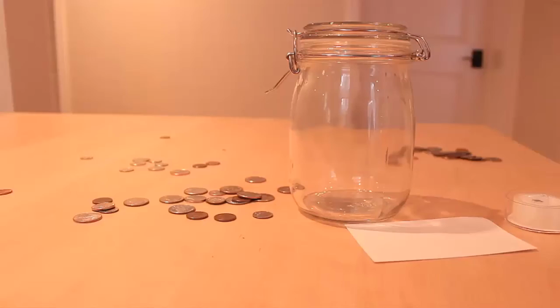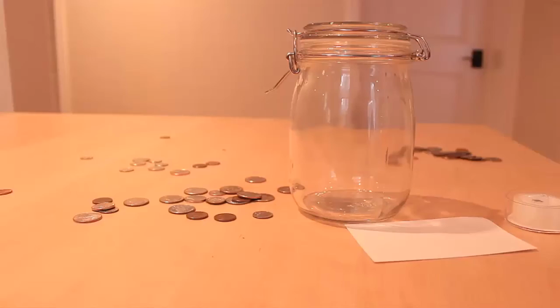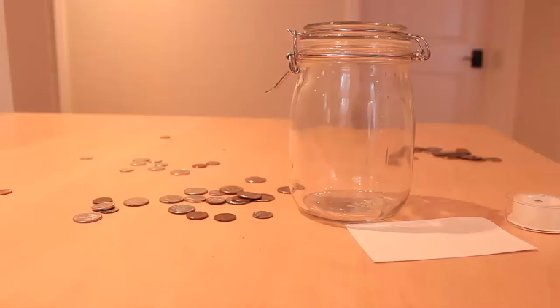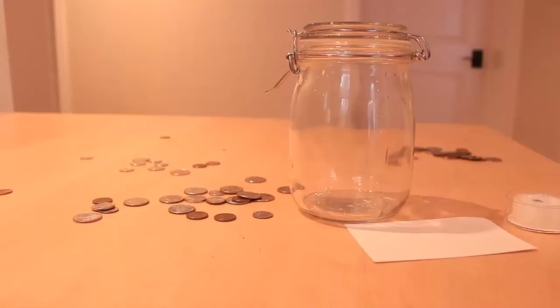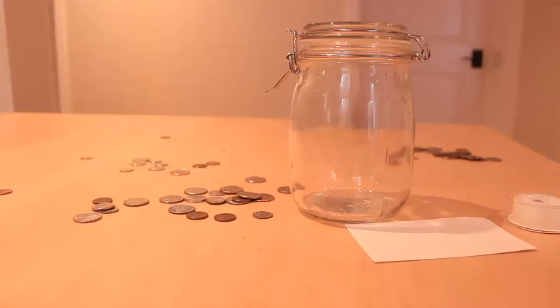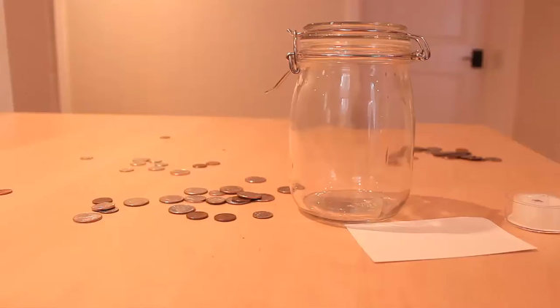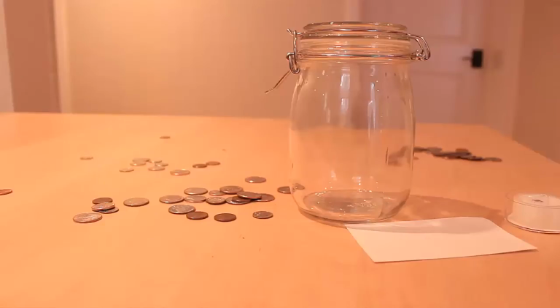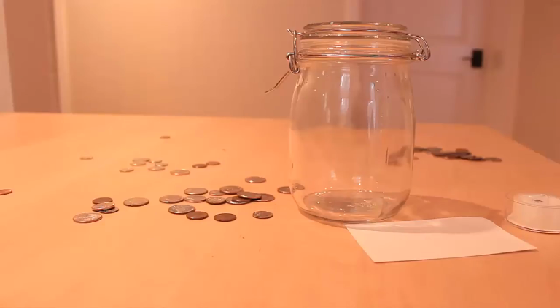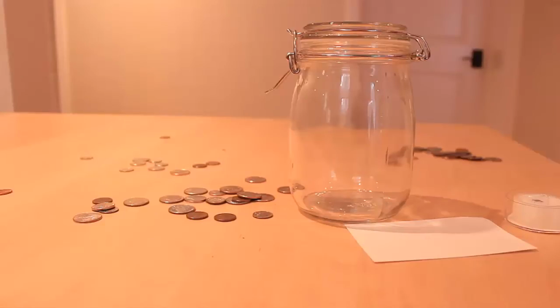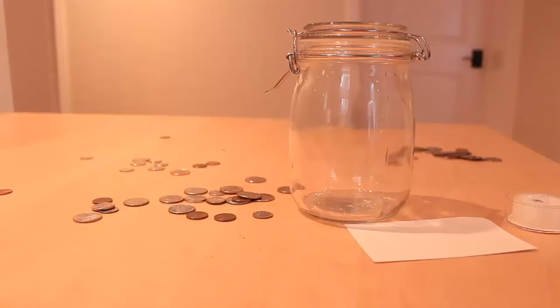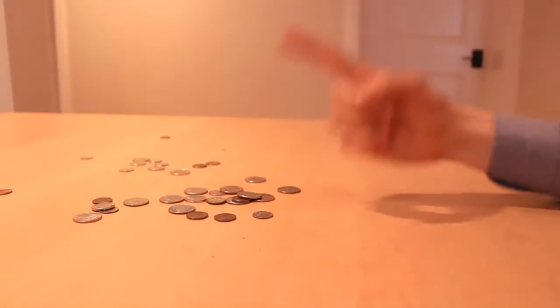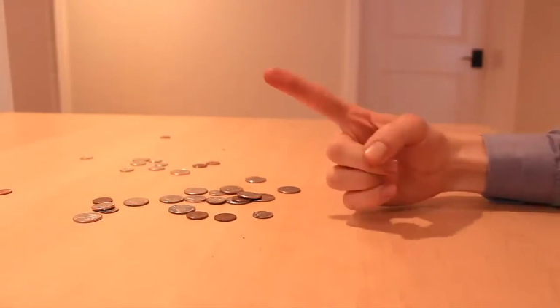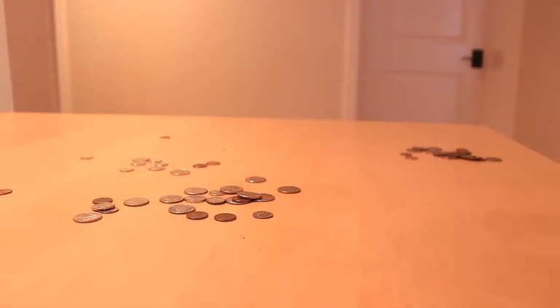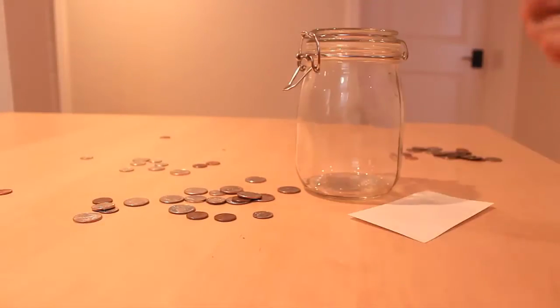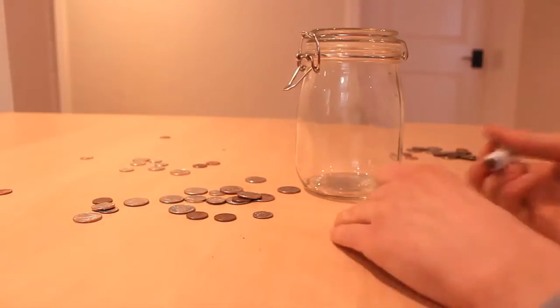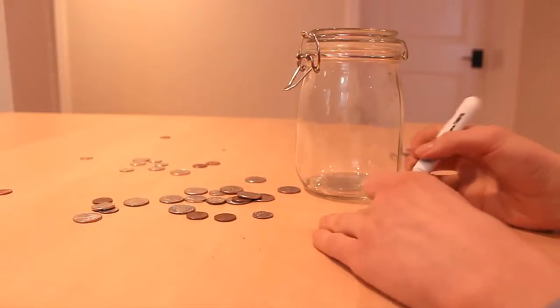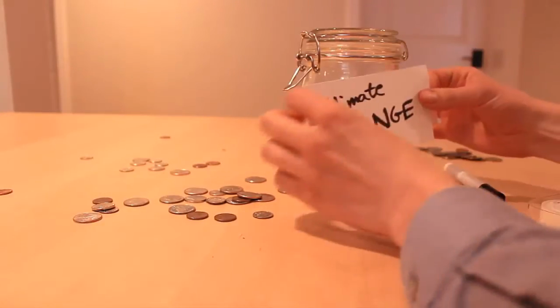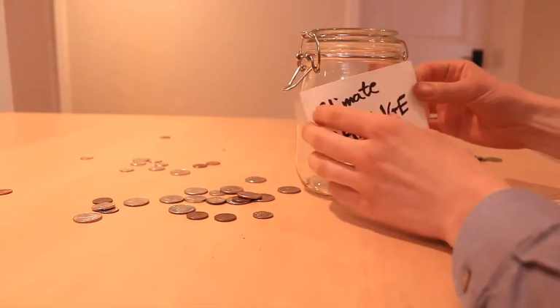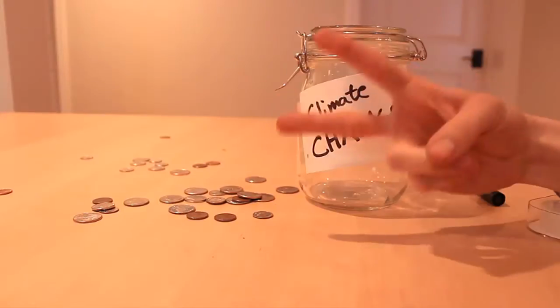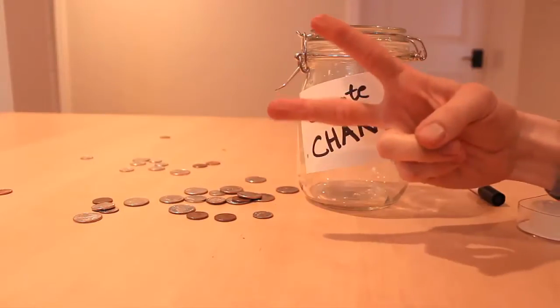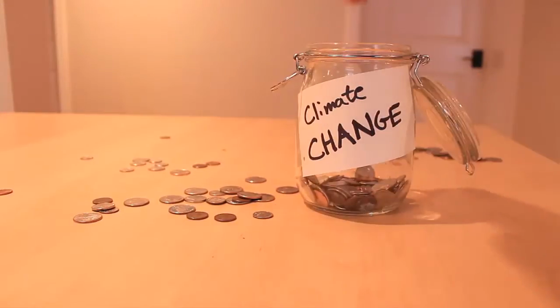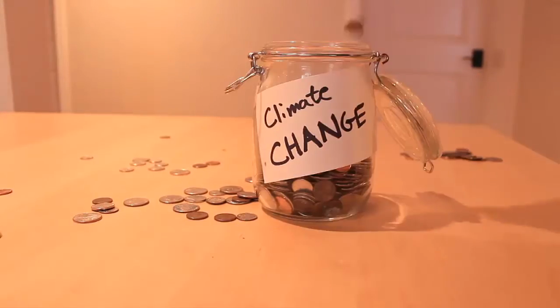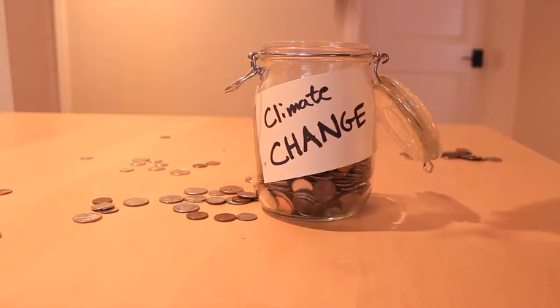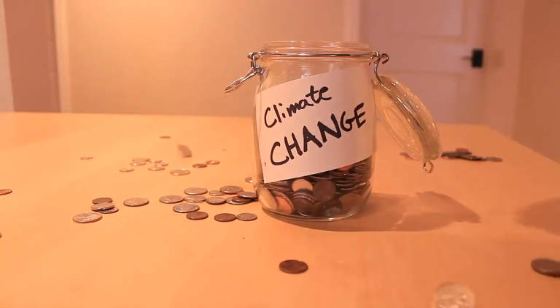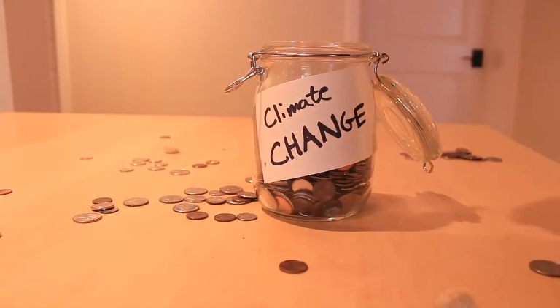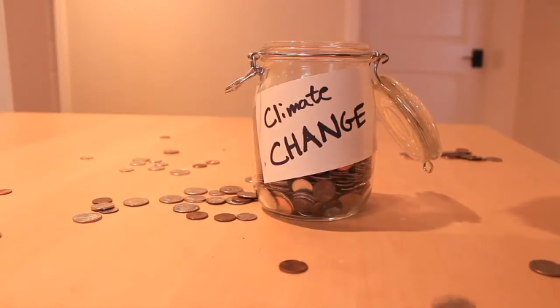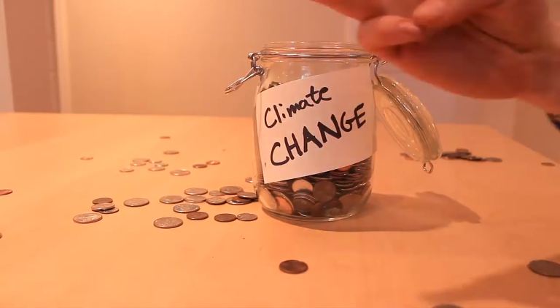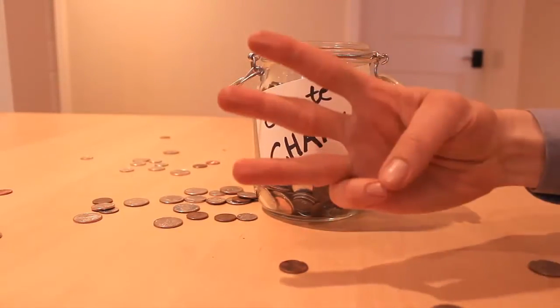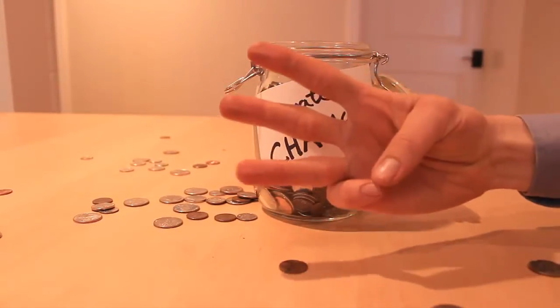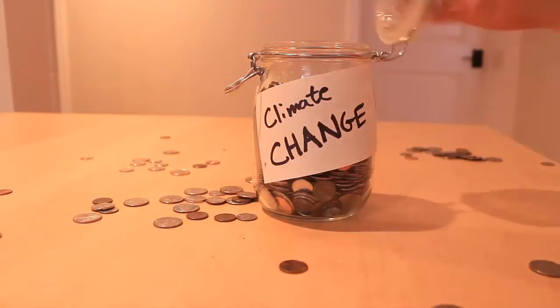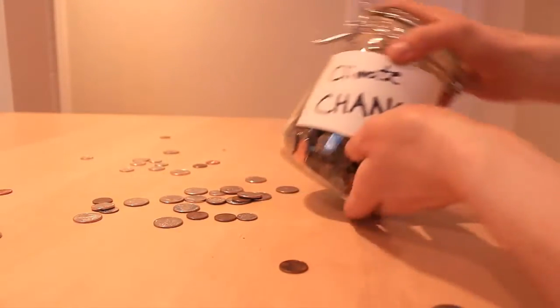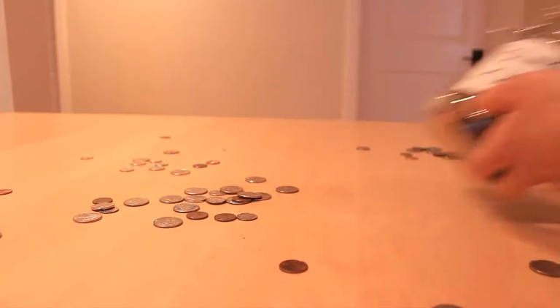Making your very own climate change jar is pretty simple. Step one: label the jar. Step two: put change in the jar. Step three: donate the jar.